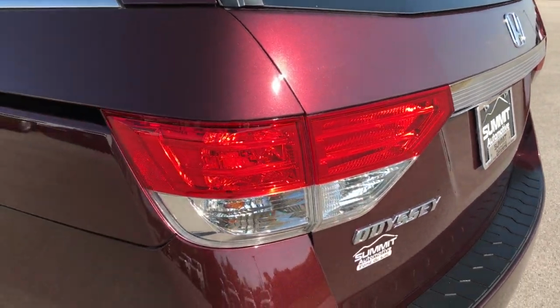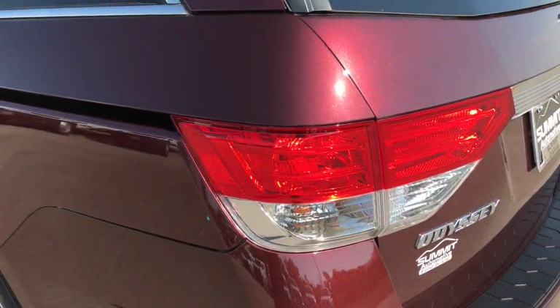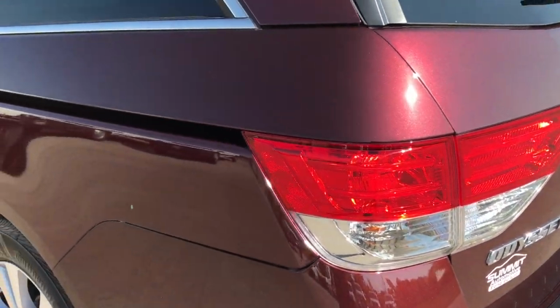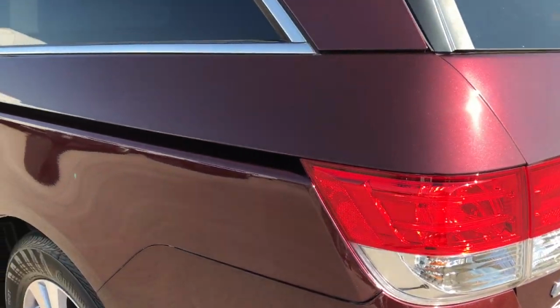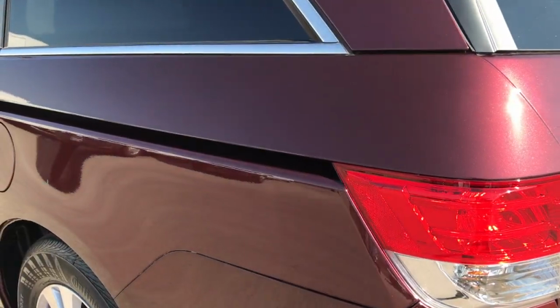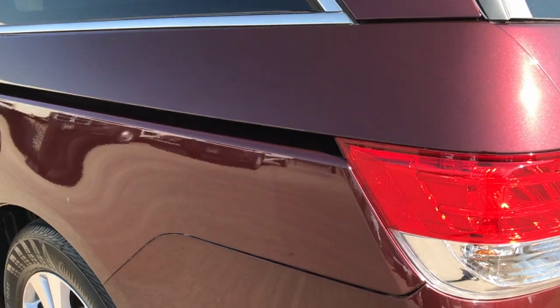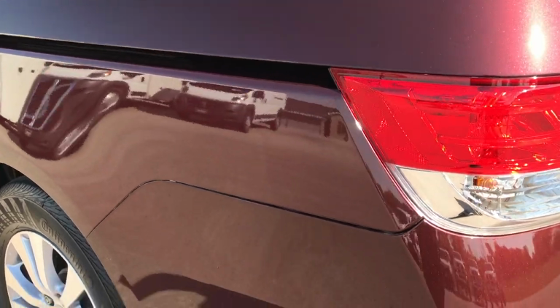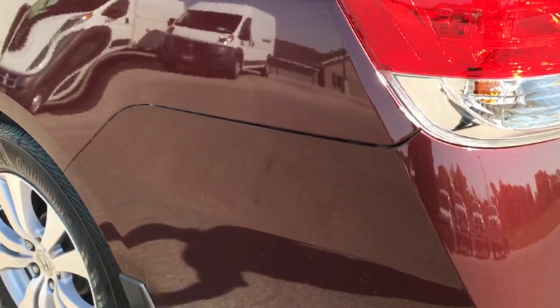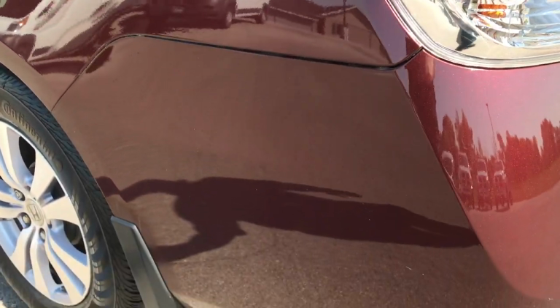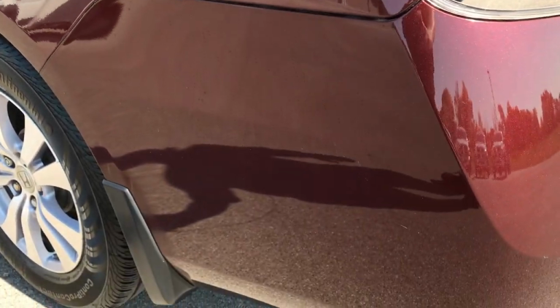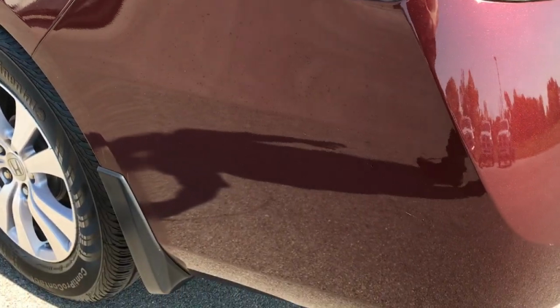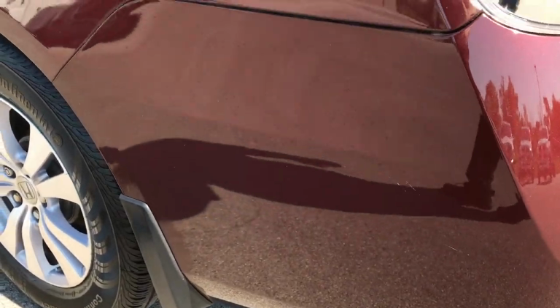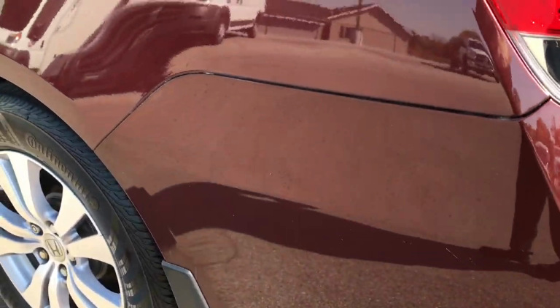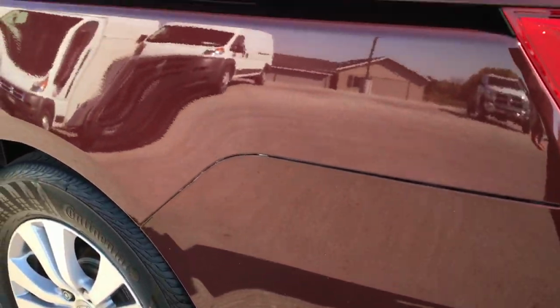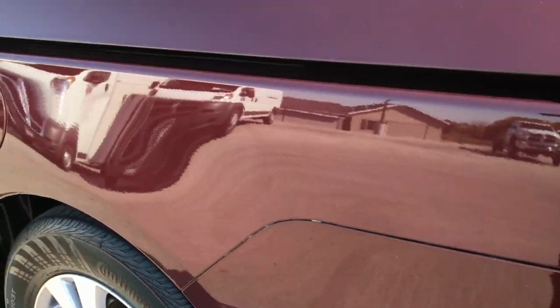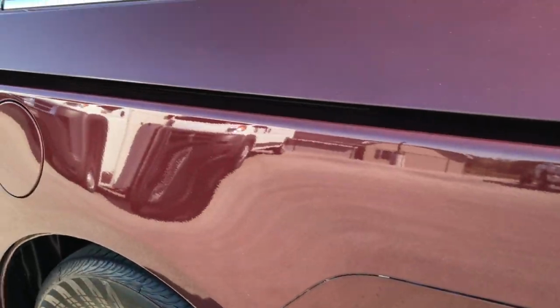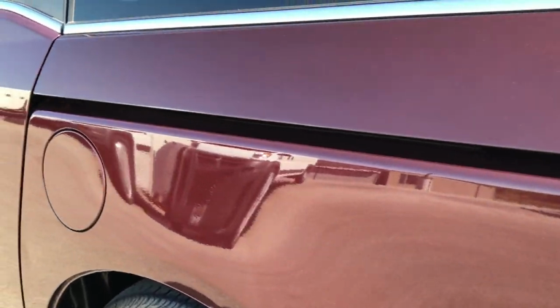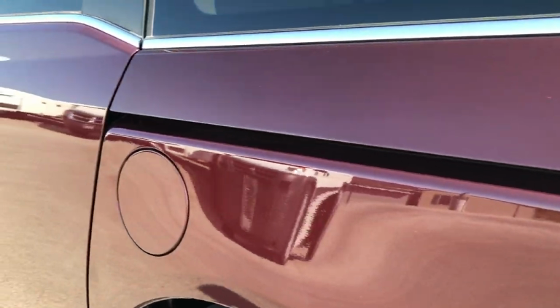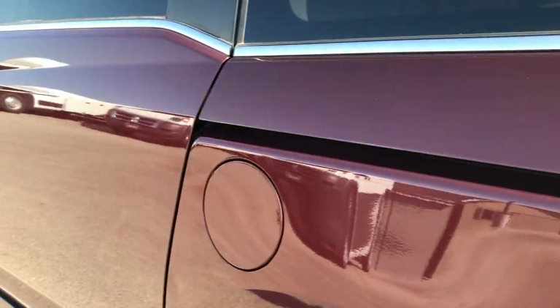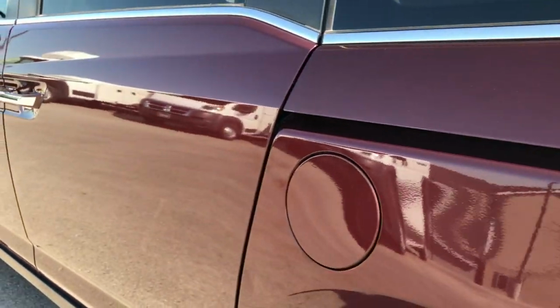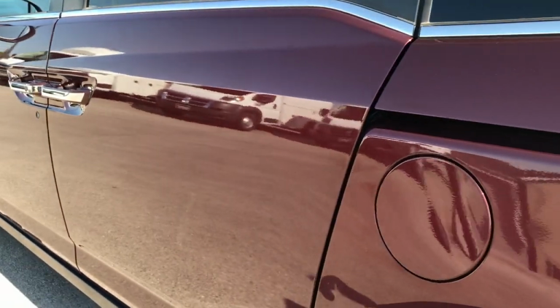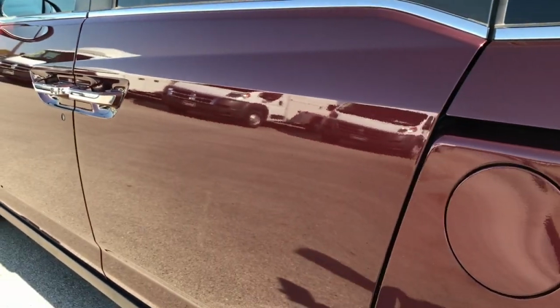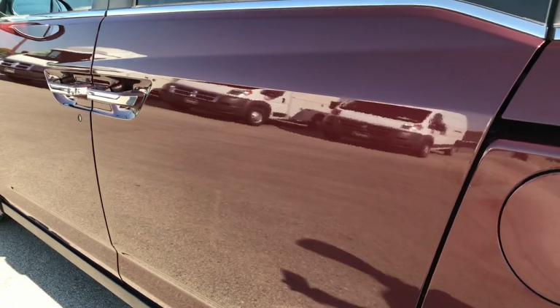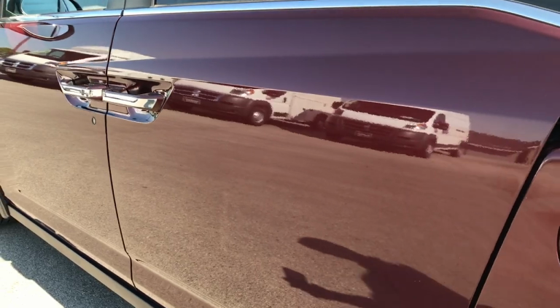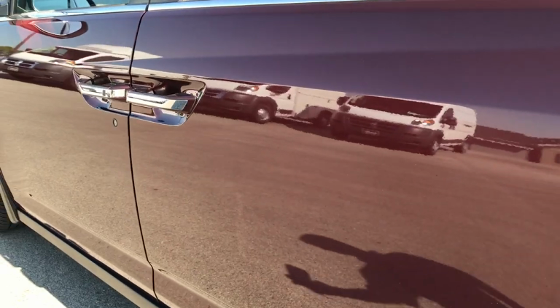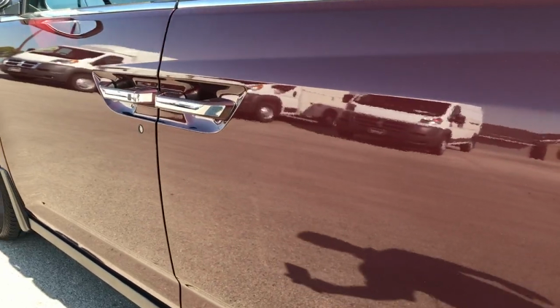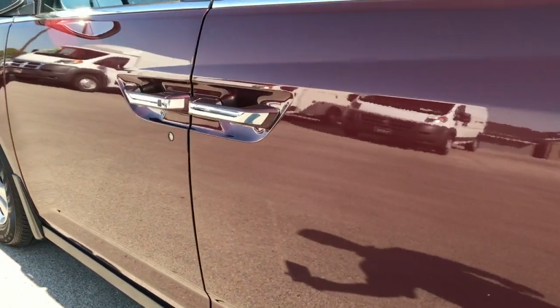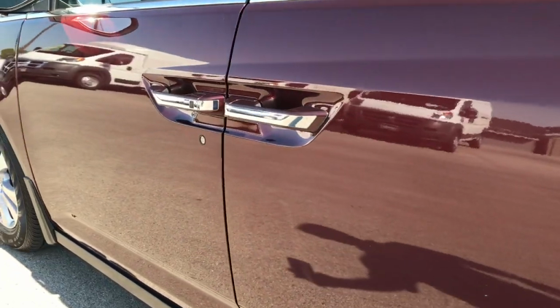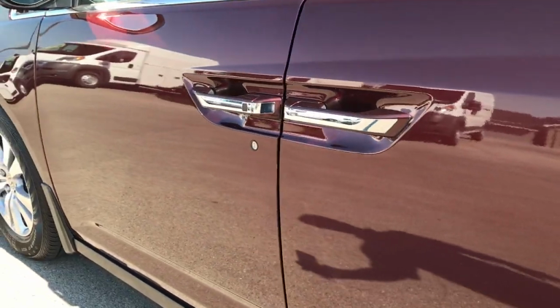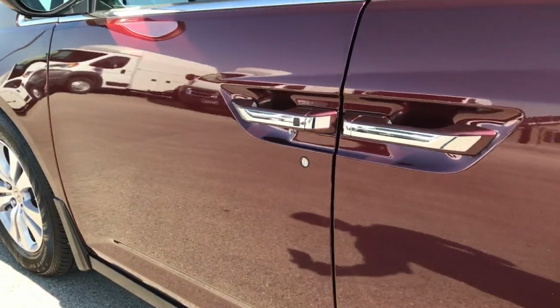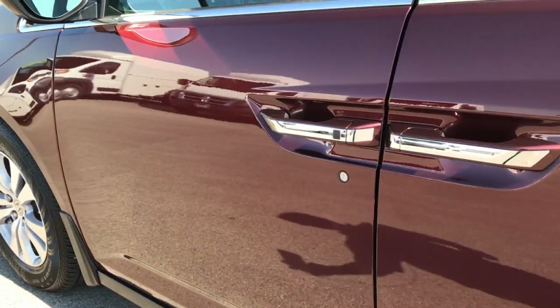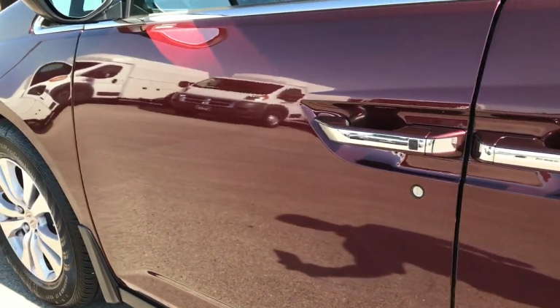Down this side of the van is just as clean as the passenger side — very, very clean down this side.